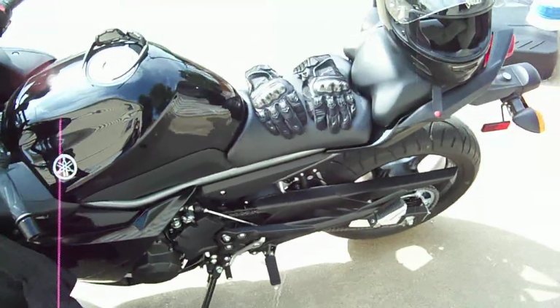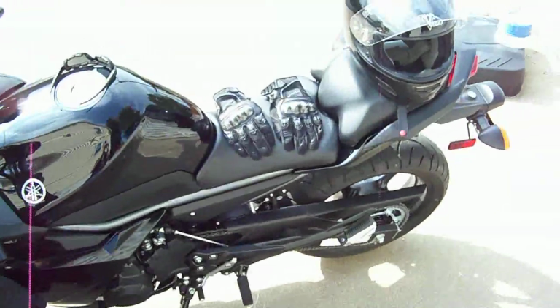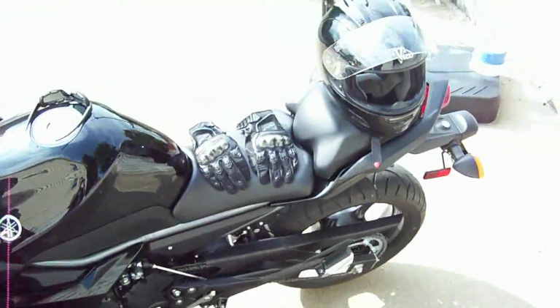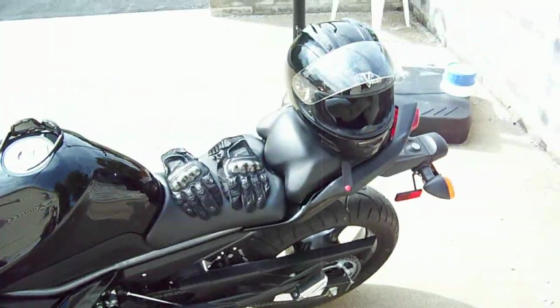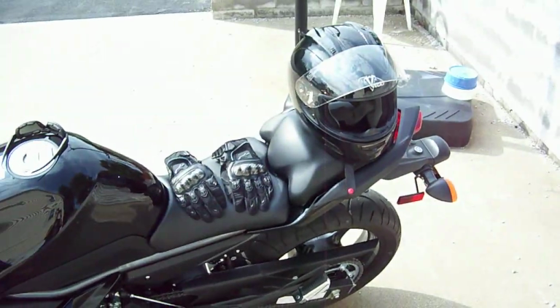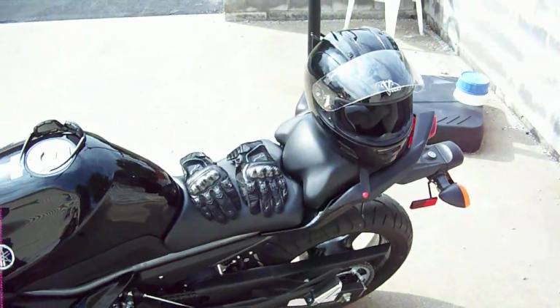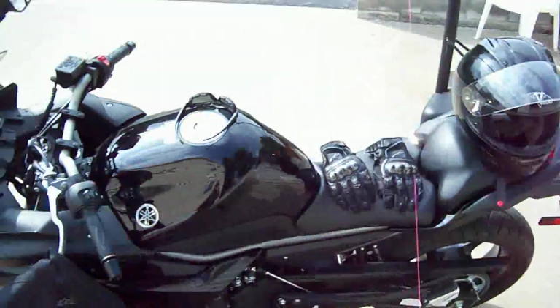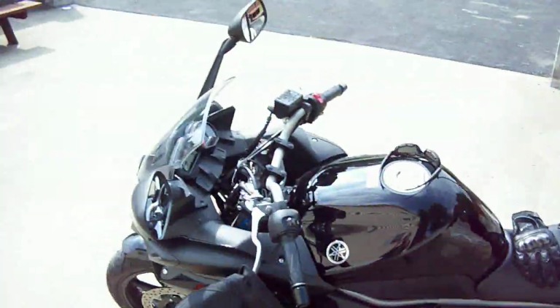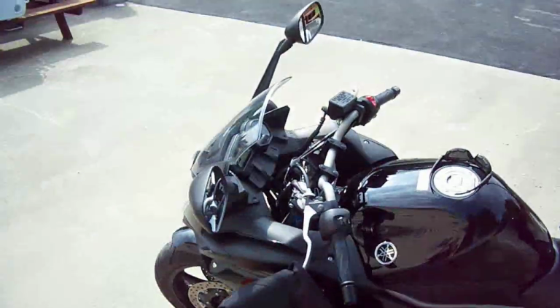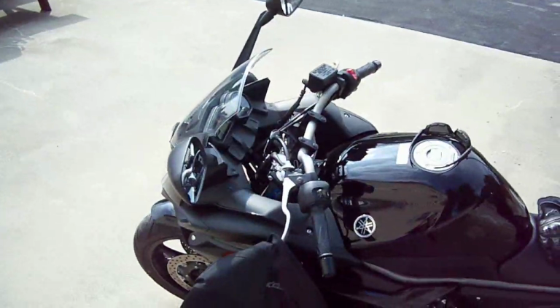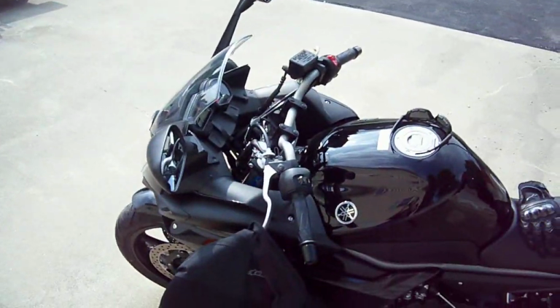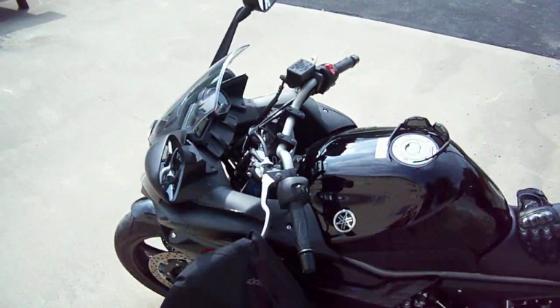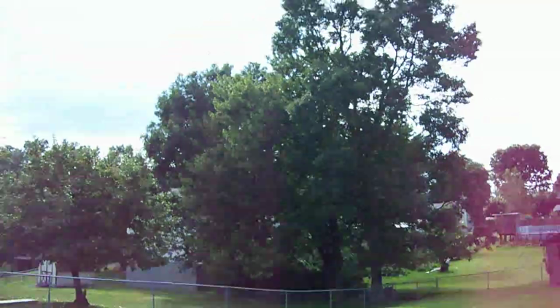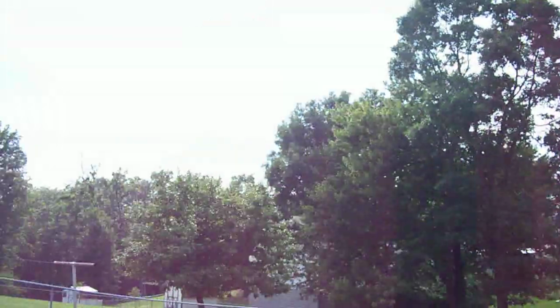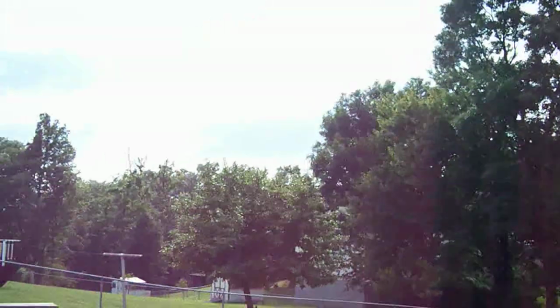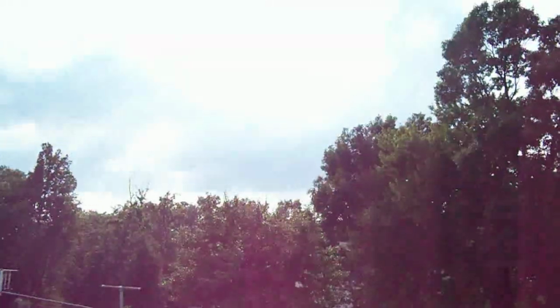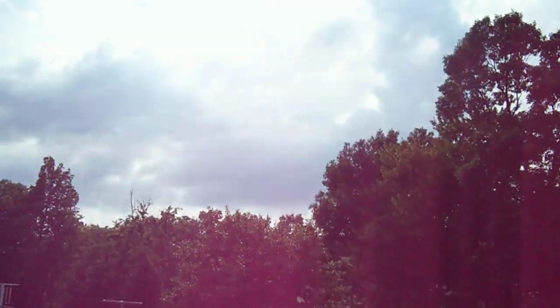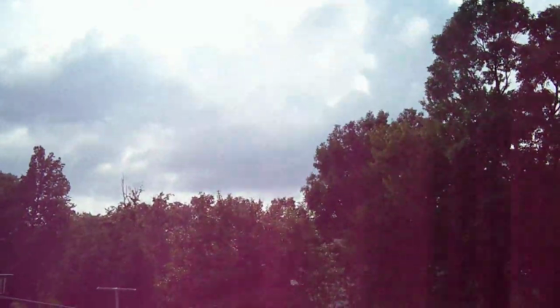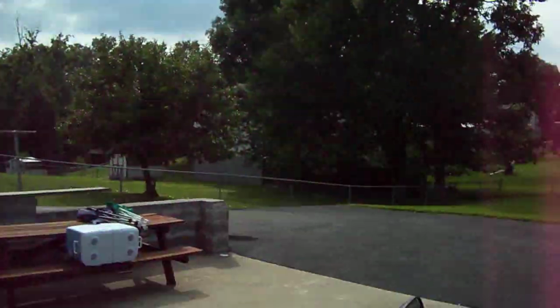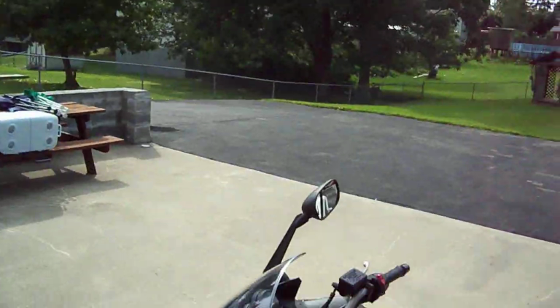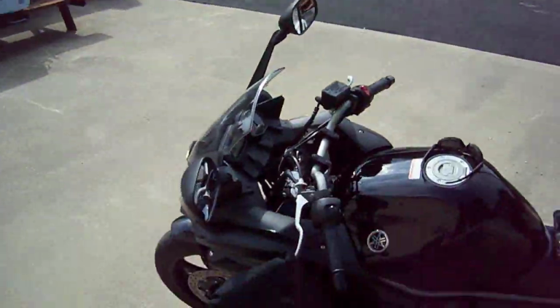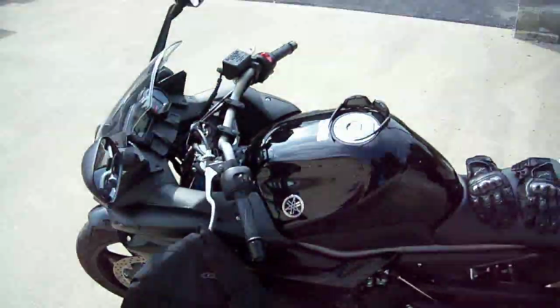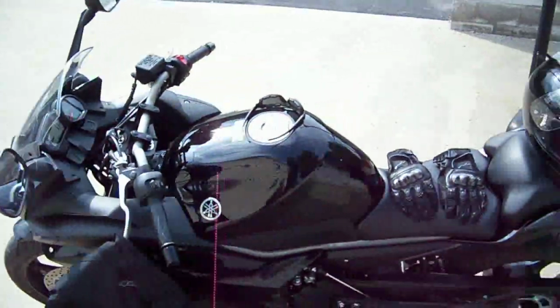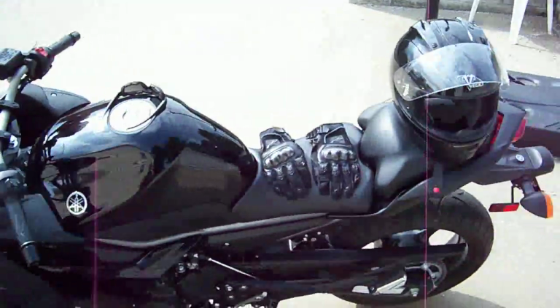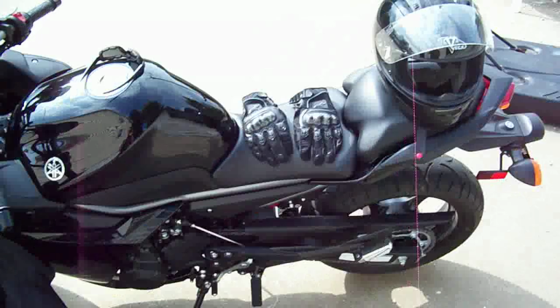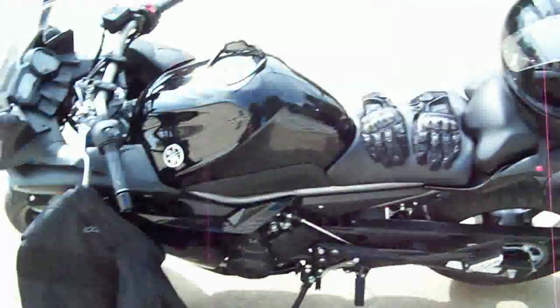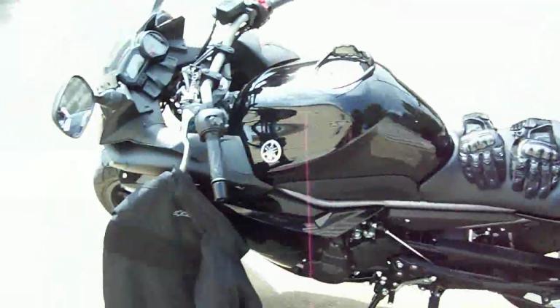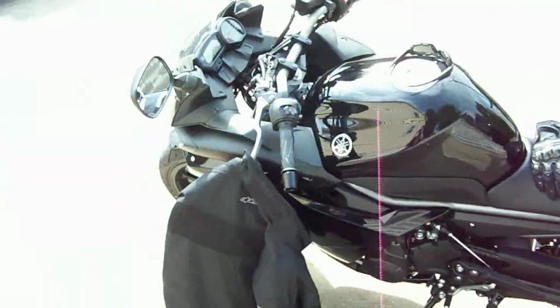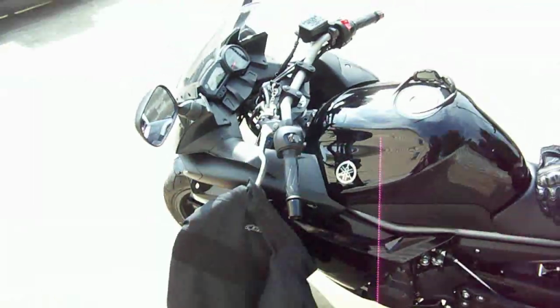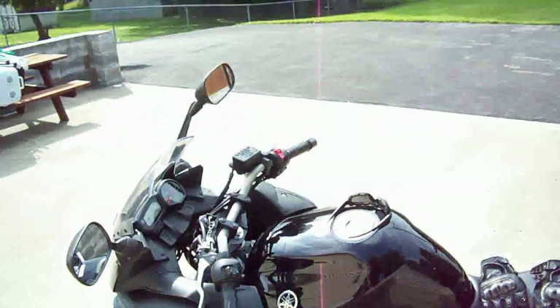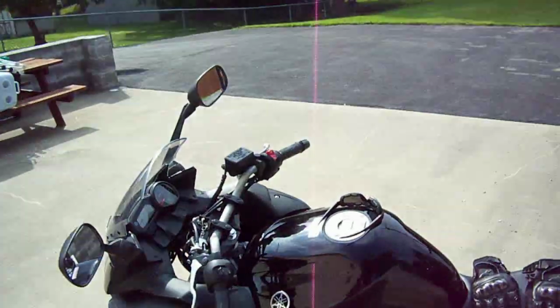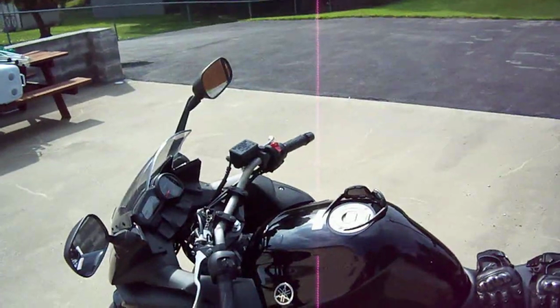I'm going to get off here real quick and go do some riding. Hopefully it doesn't rain — there's a cloud creeping in right there and I'm so pissed. But yeah, catch you later.